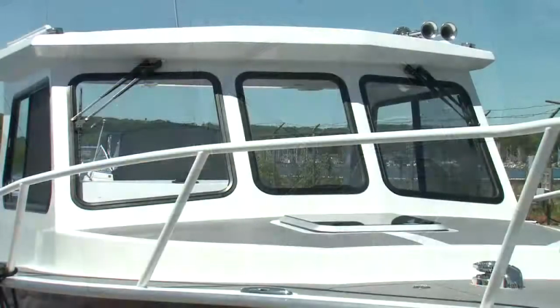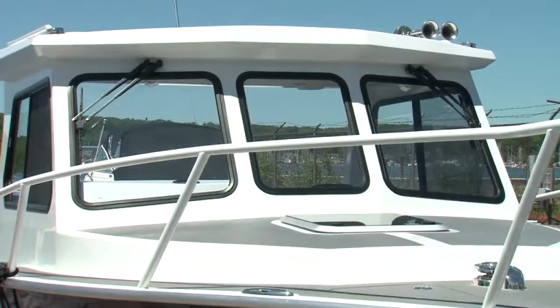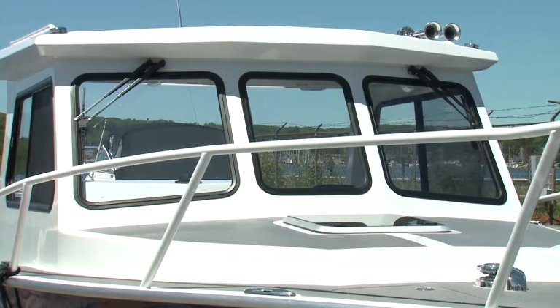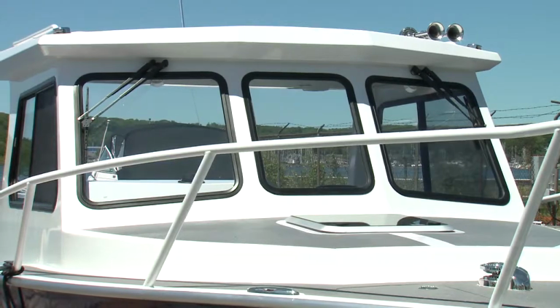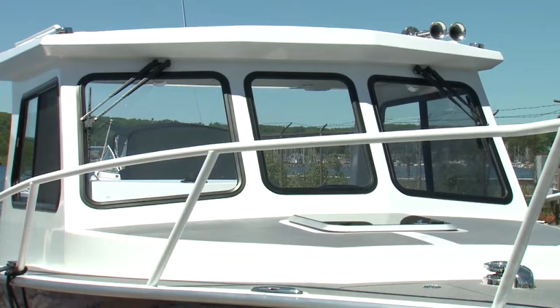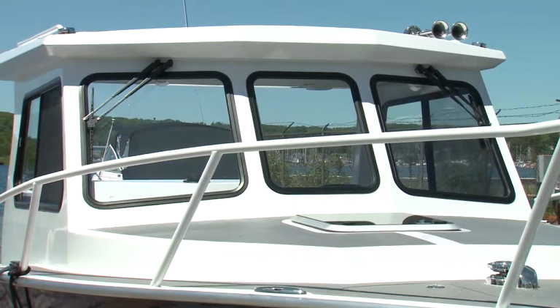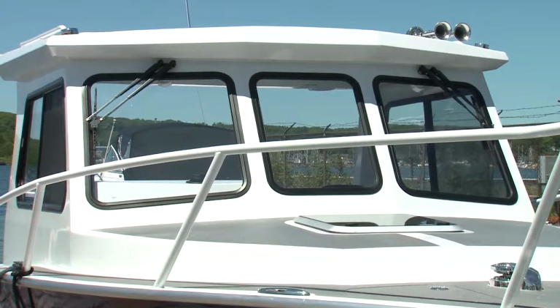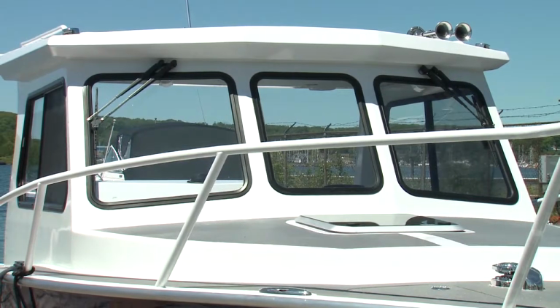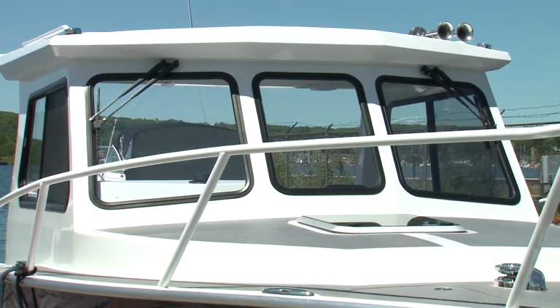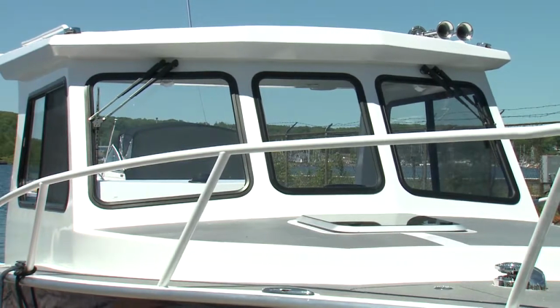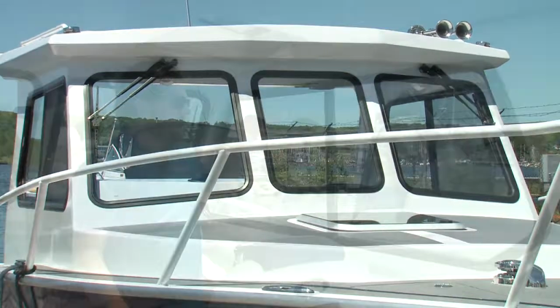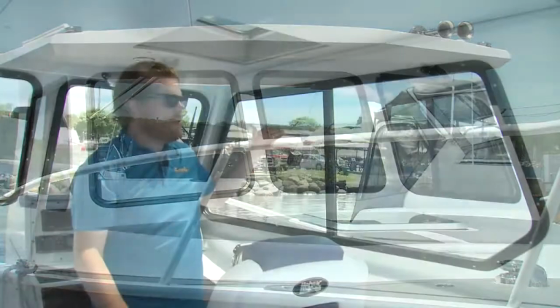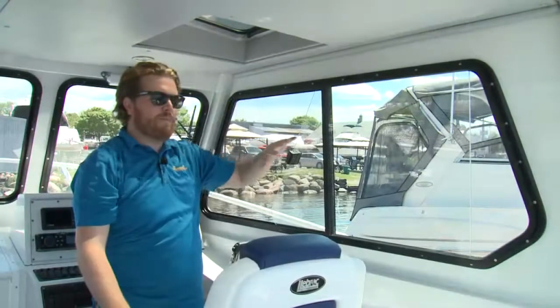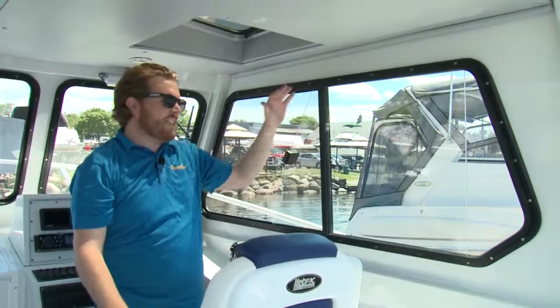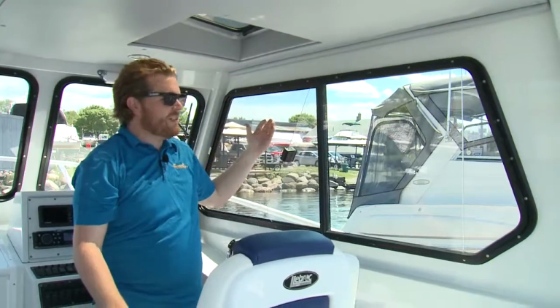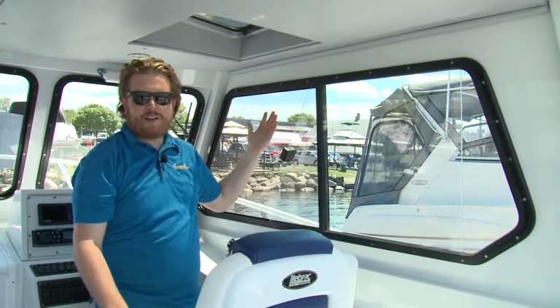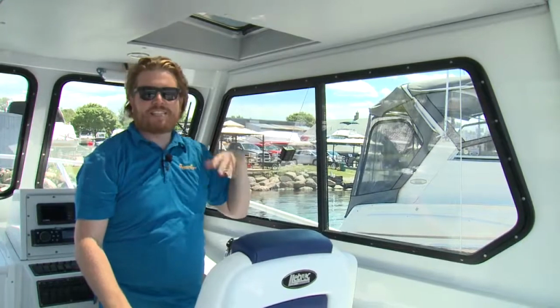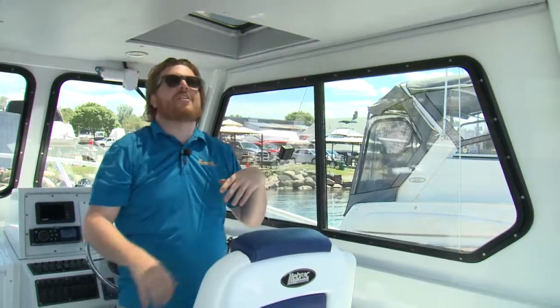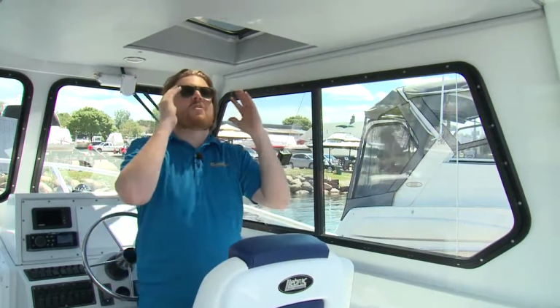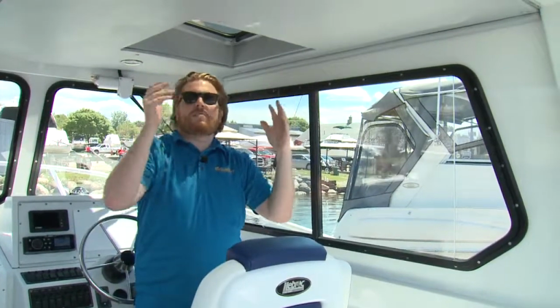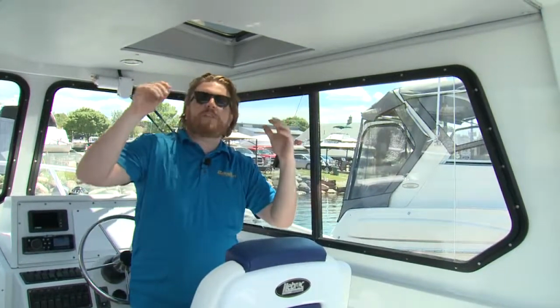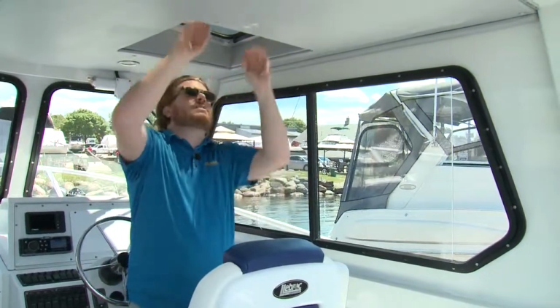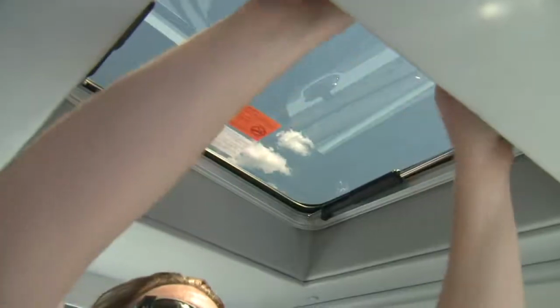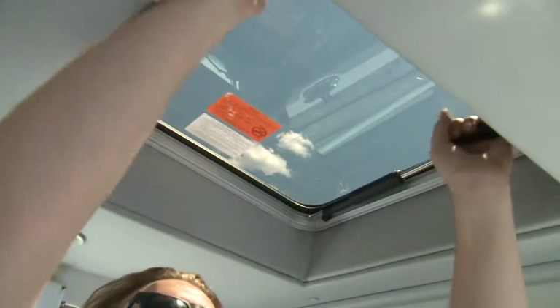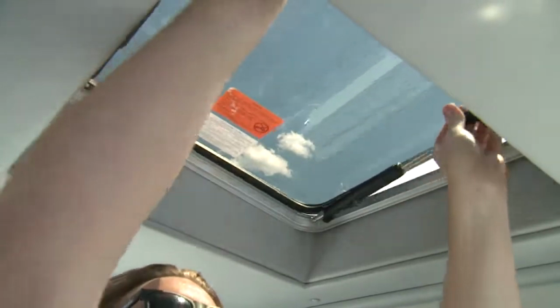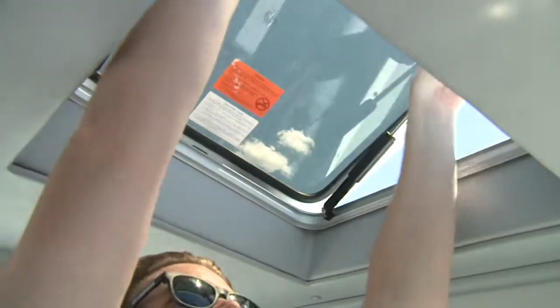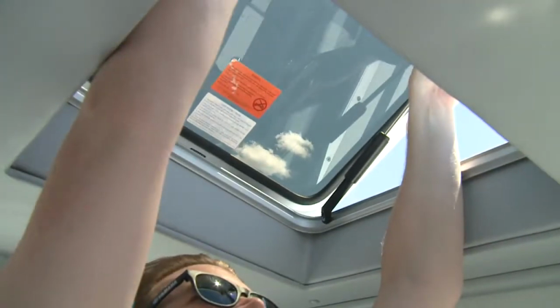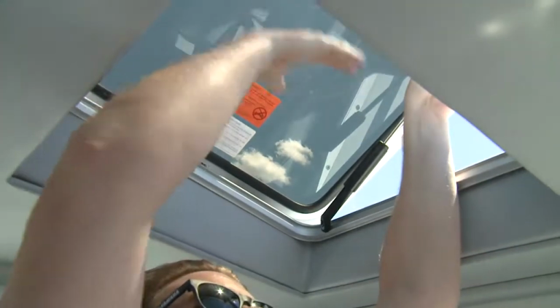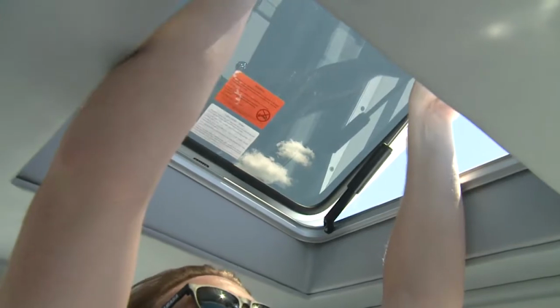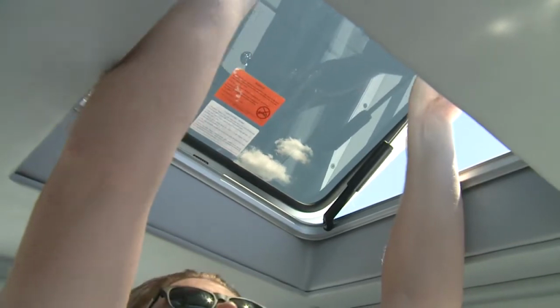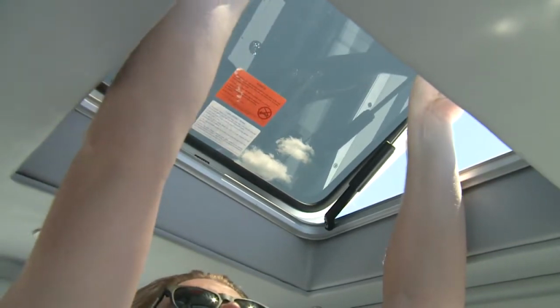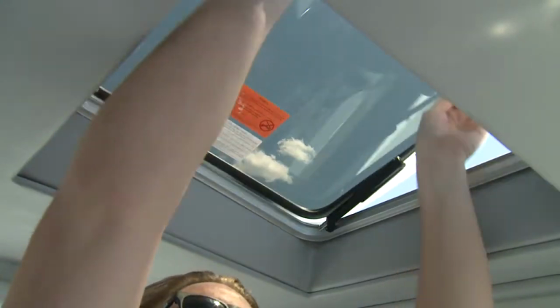There's also some nice real estate up here to customize with your preferred electronics package. So you can run in any weather, there are dual windshield wipers. Along with the big side windows that slide open to let some air in, right above the captain seat you have a nice hatch that can open up to get a little more breeze.